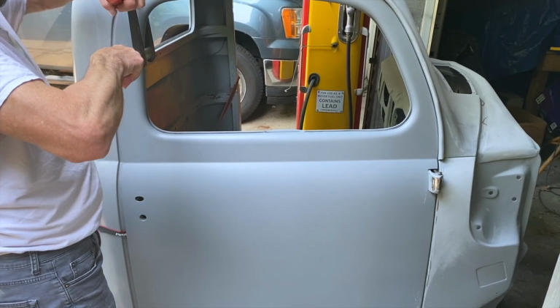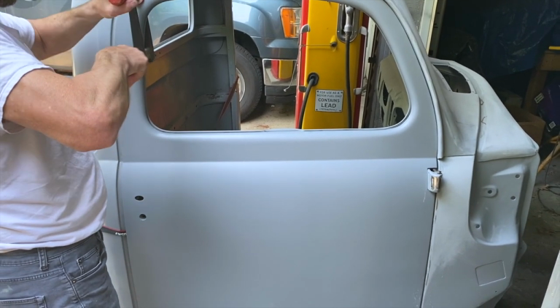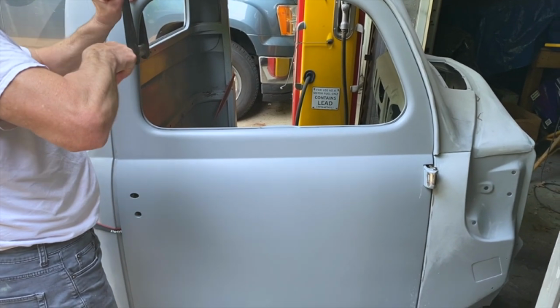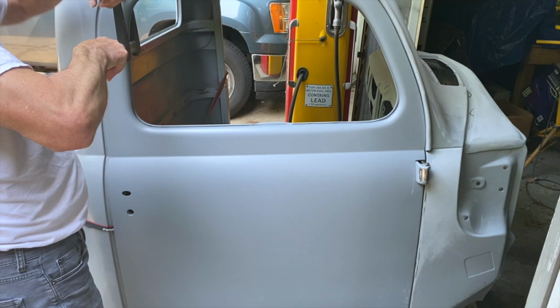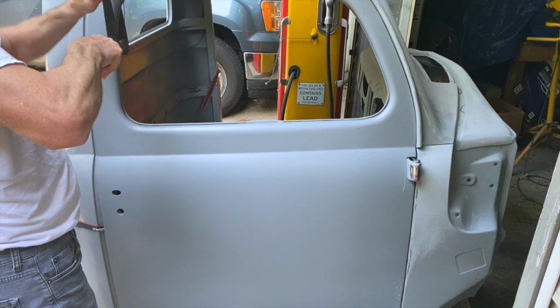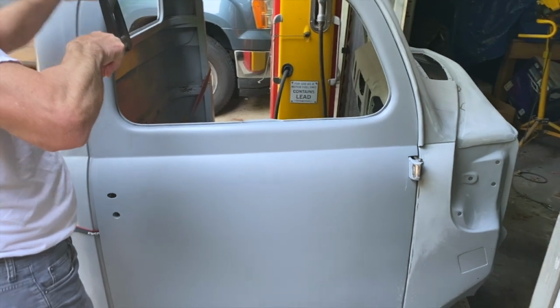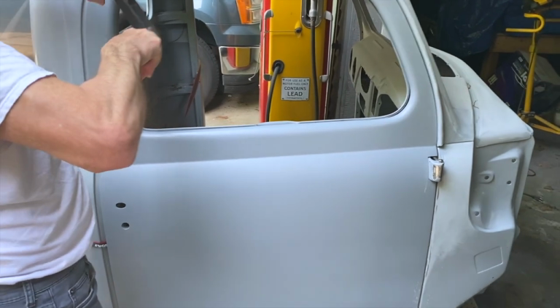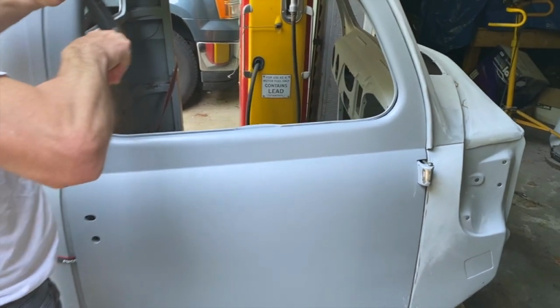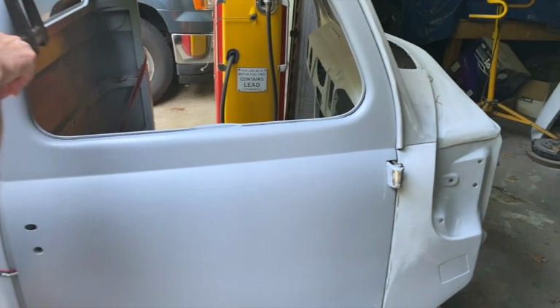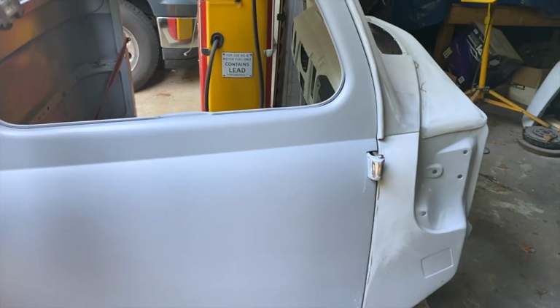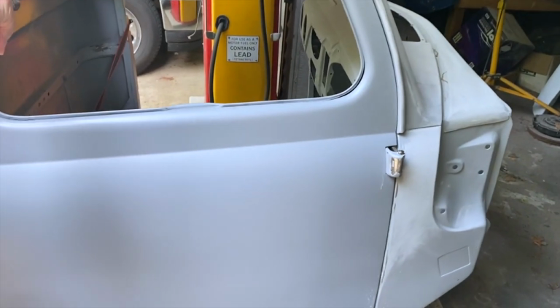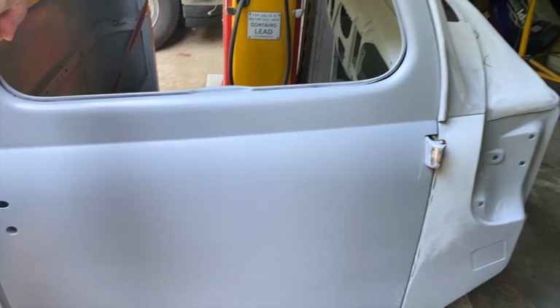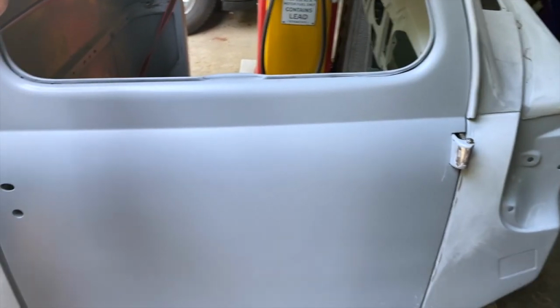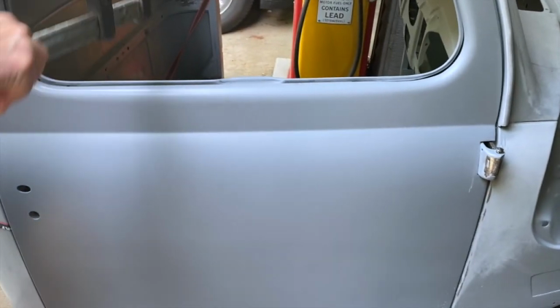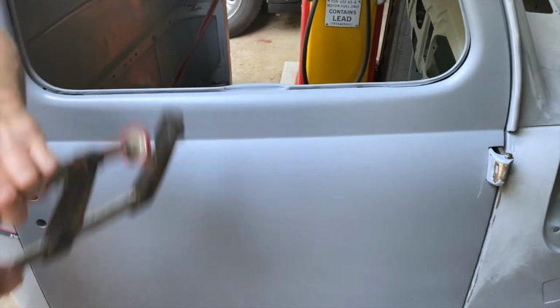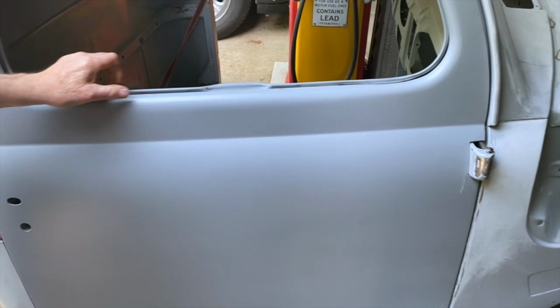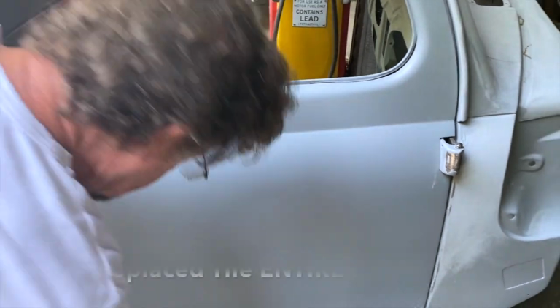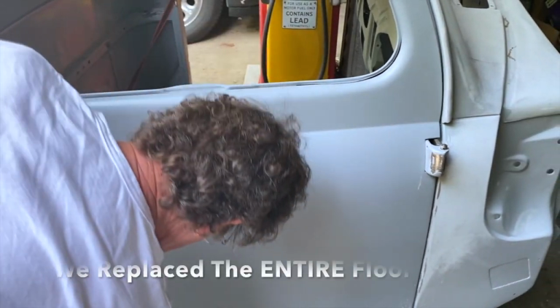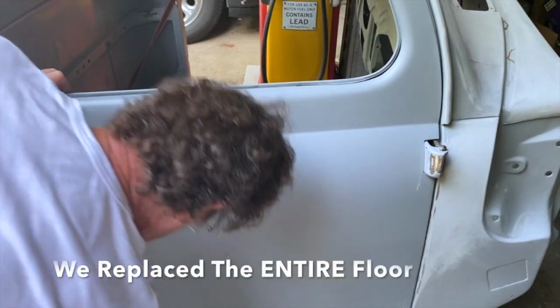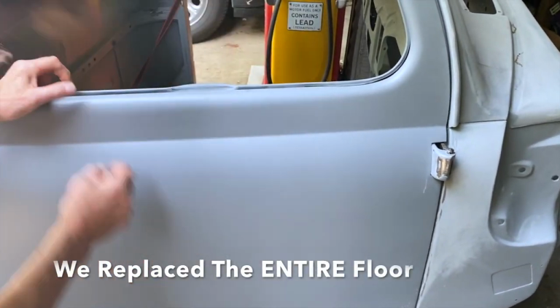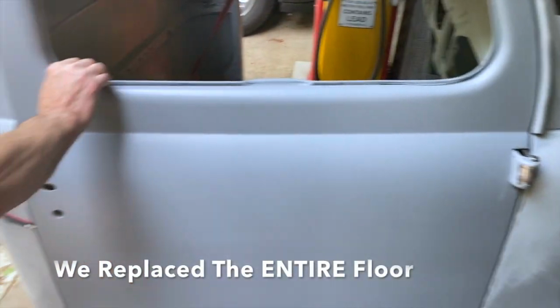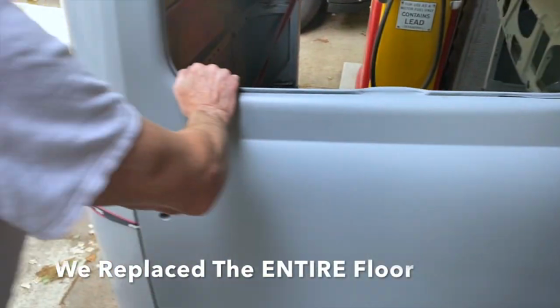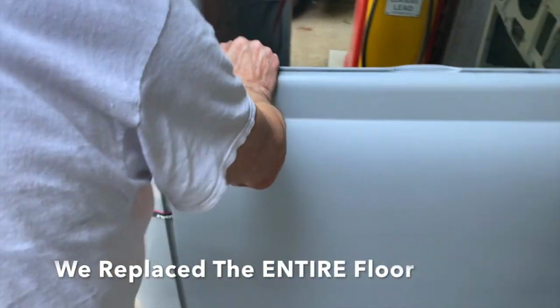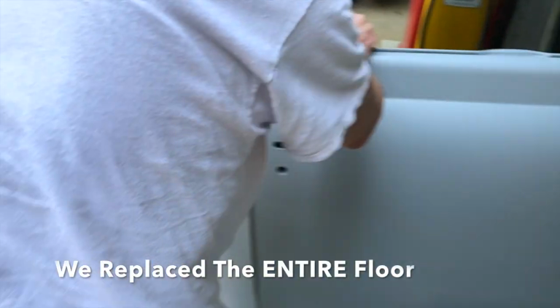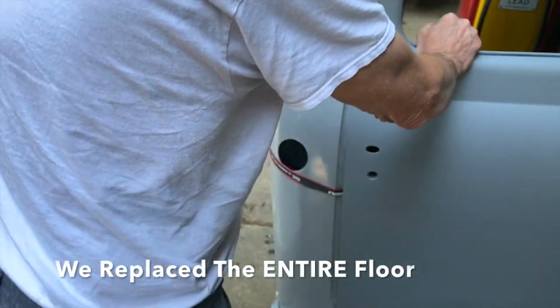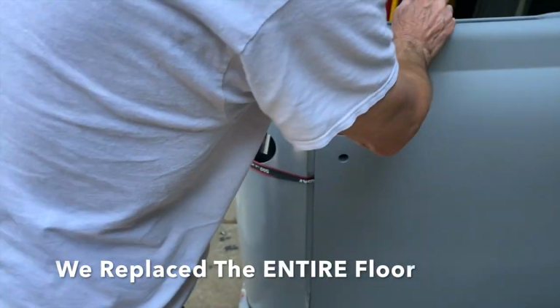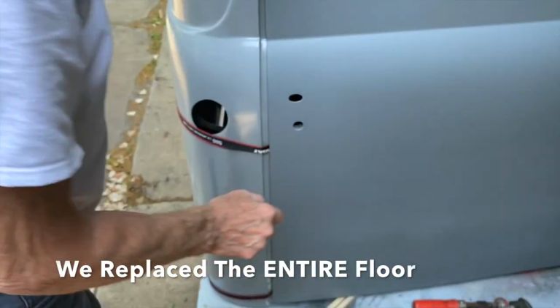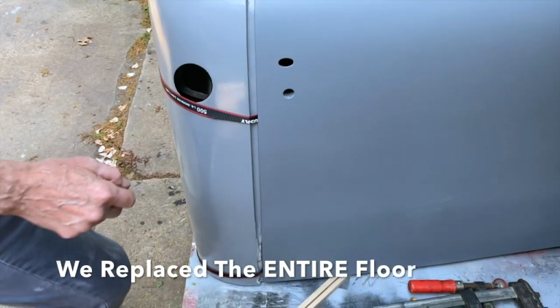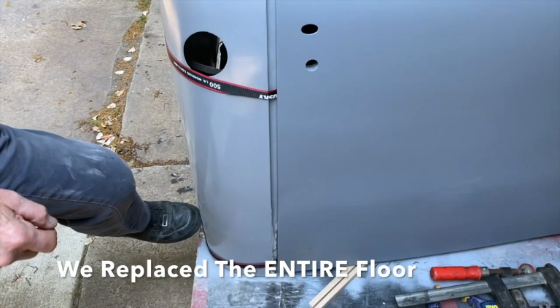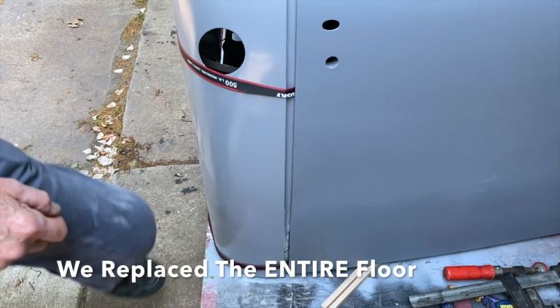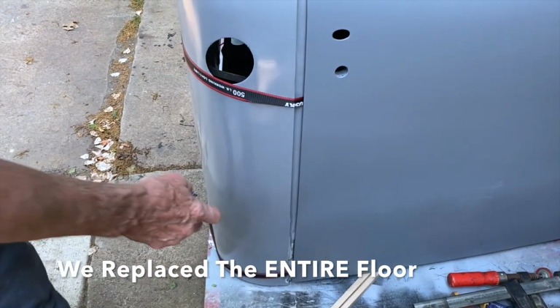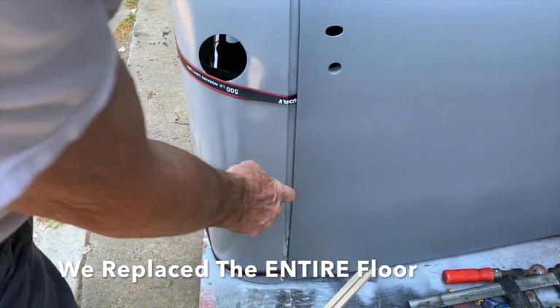Yeah, it looks pretty good. Definitely need to mess with the gaps some more but it looks like it fits. This will go in — it's on the bottom here, I can bring that in.